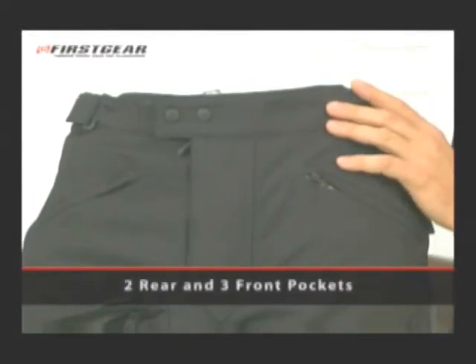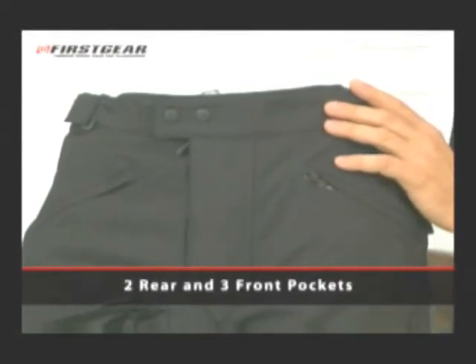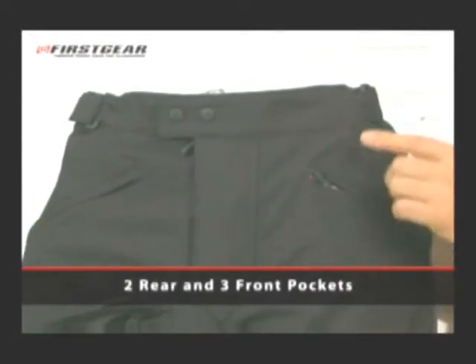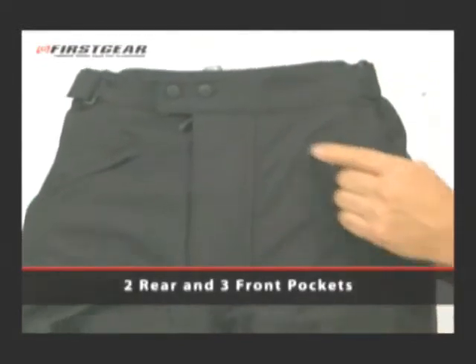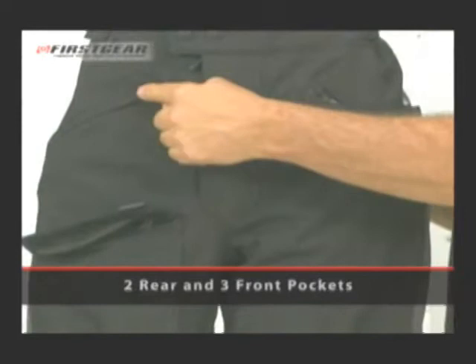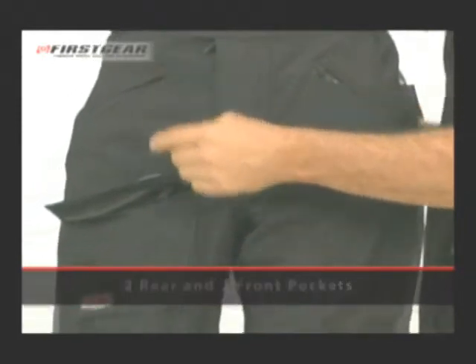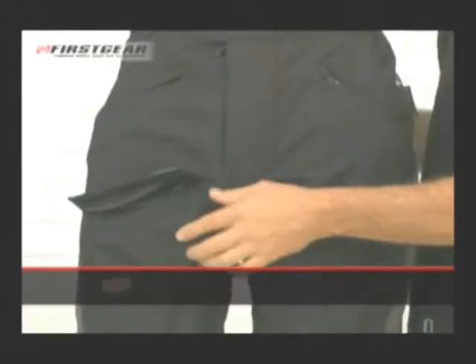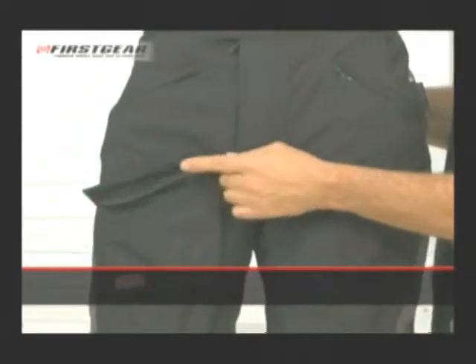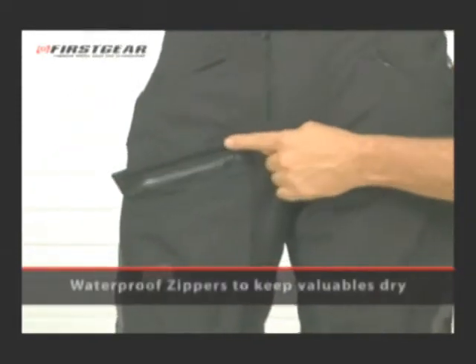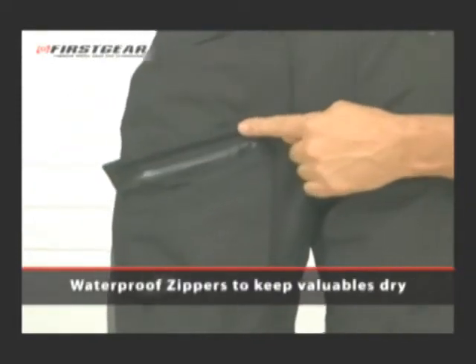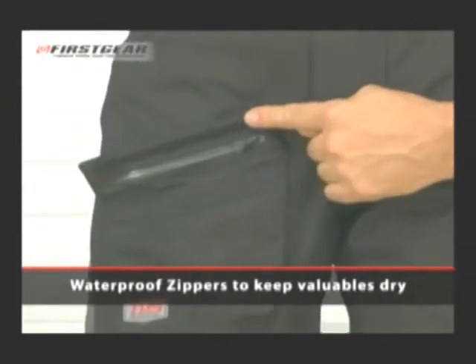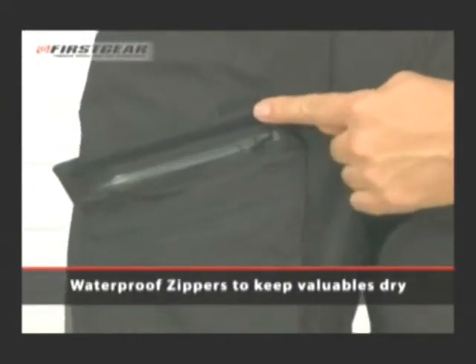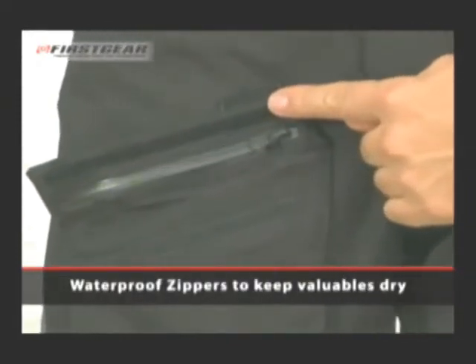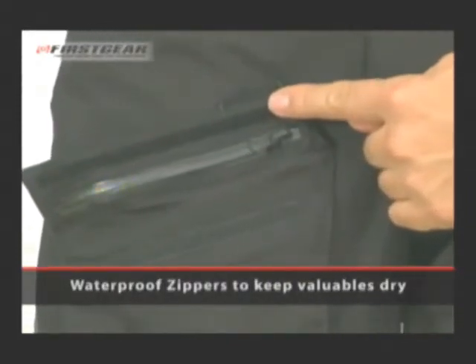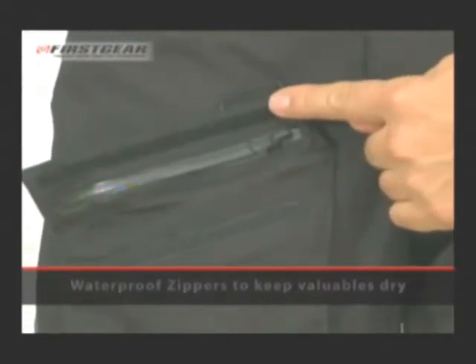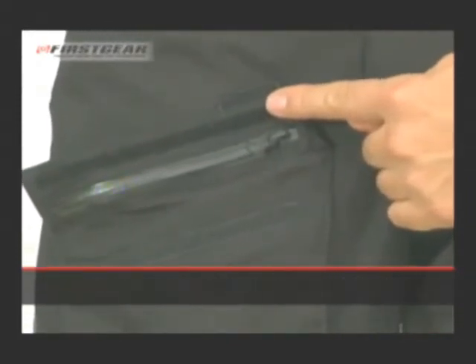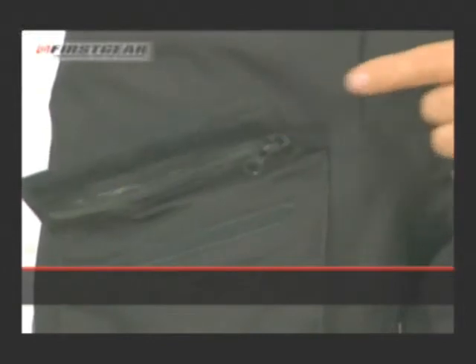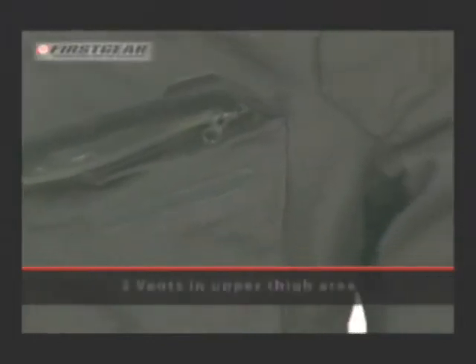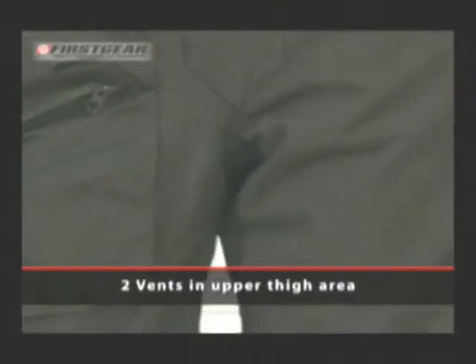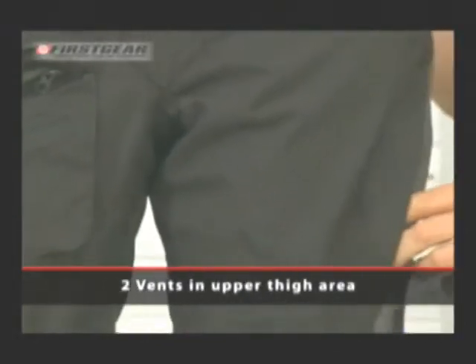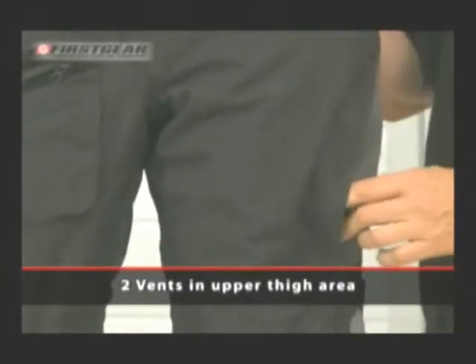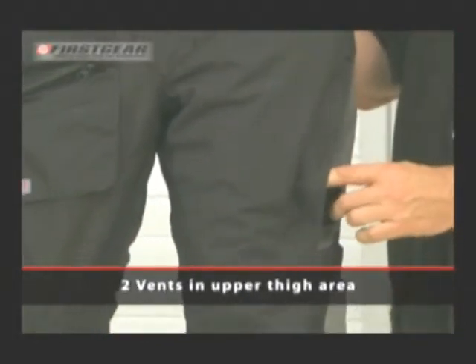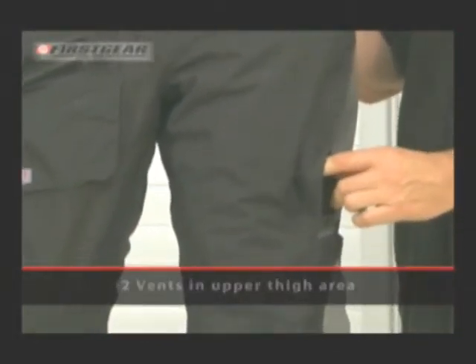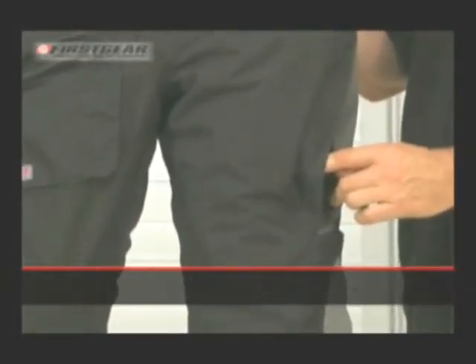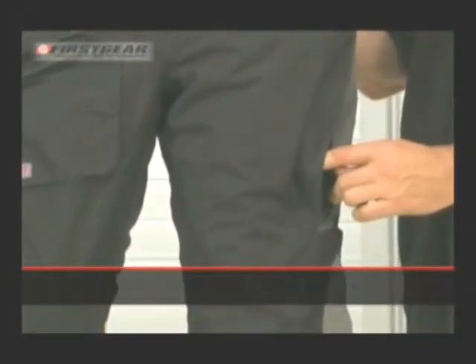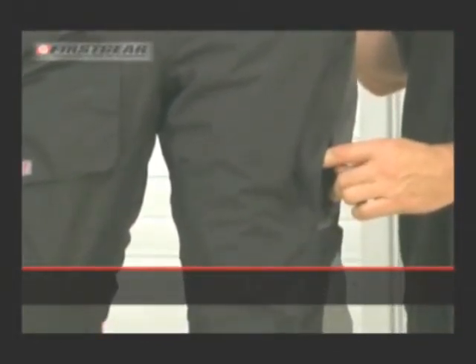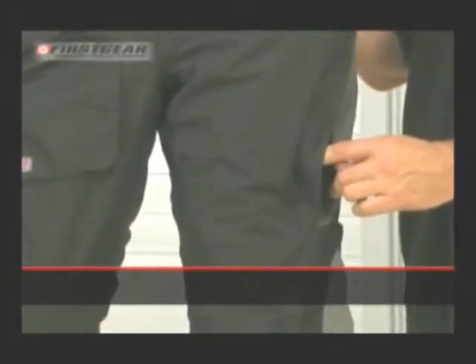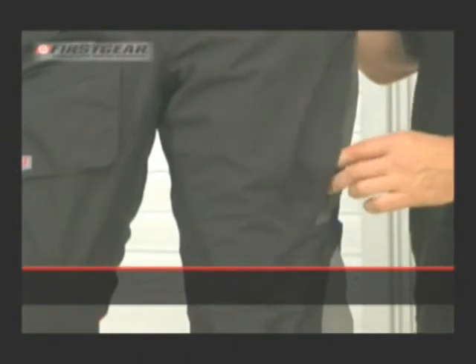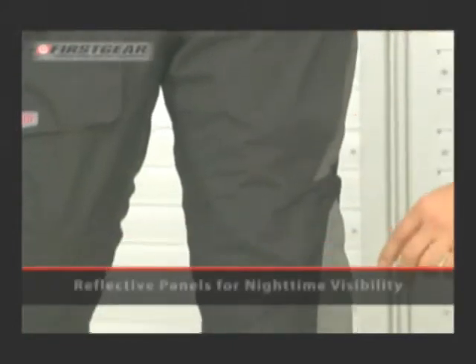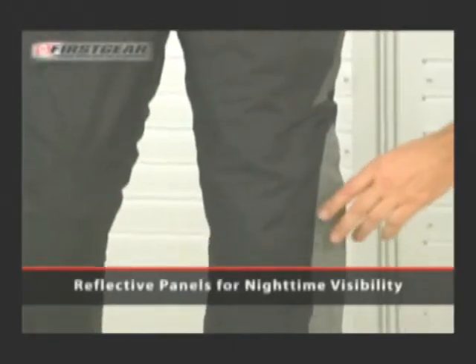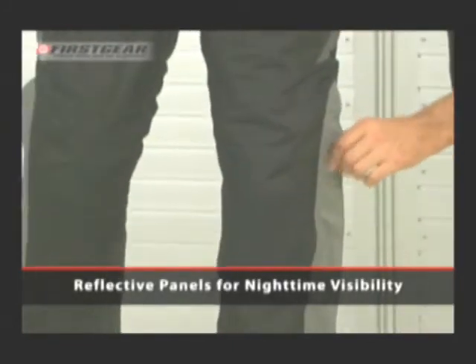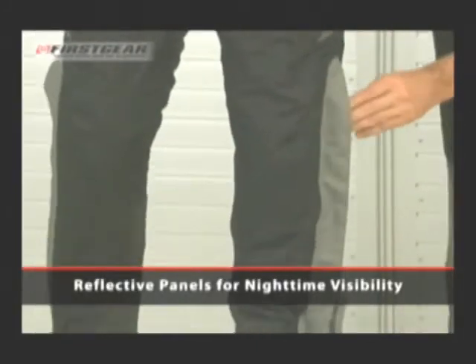There are two back pockets and three front pockets protected by a waterproof zipper to keep your valuables dry. There are also two vents in the upper thigh area to help keep you cool on warmer days.